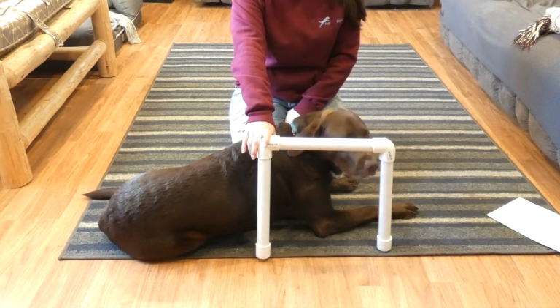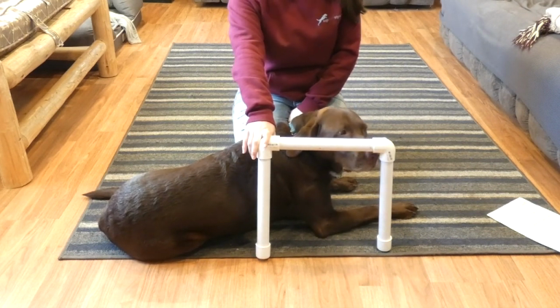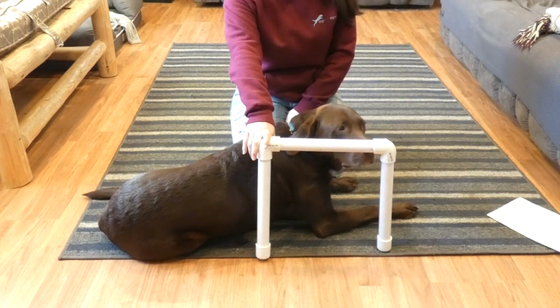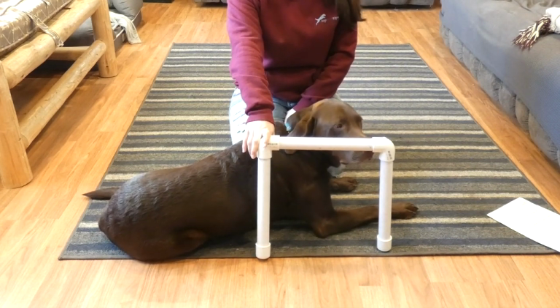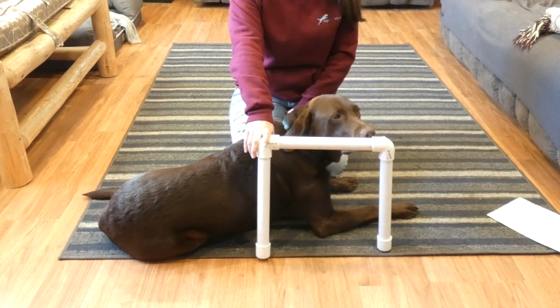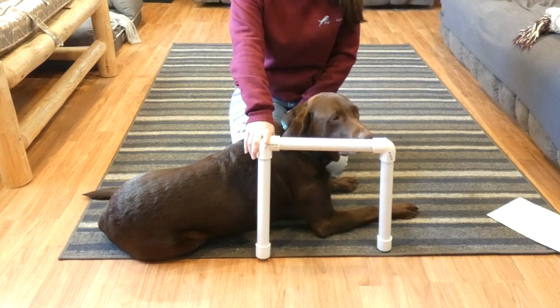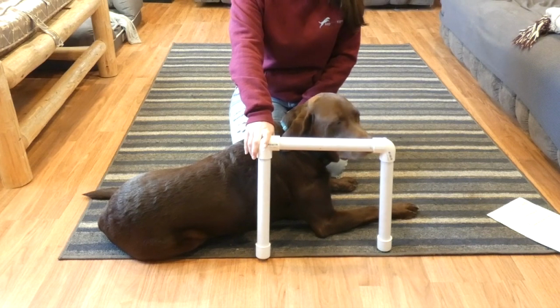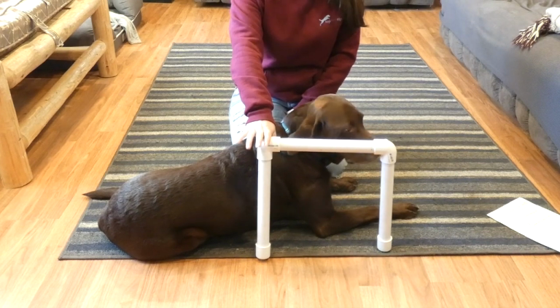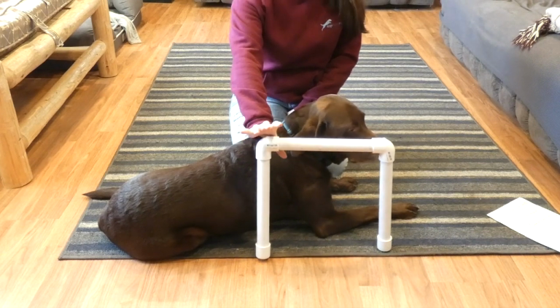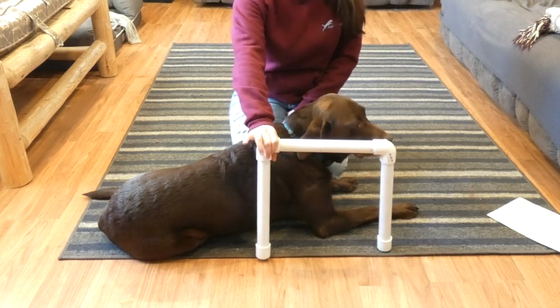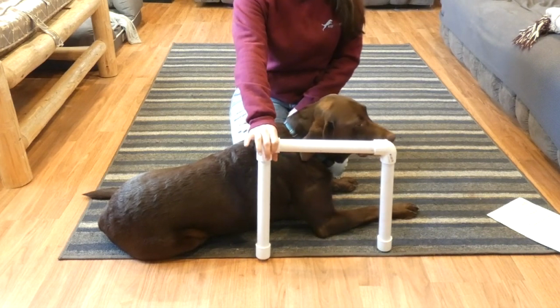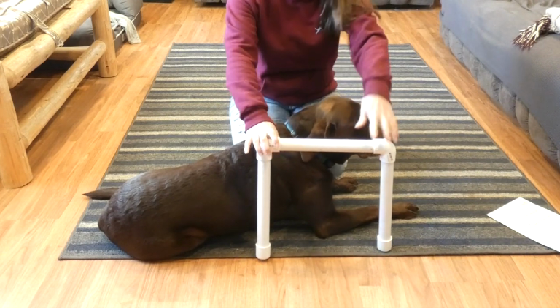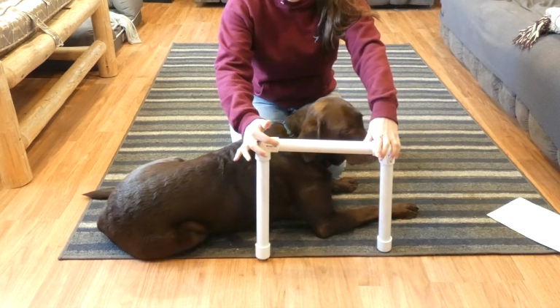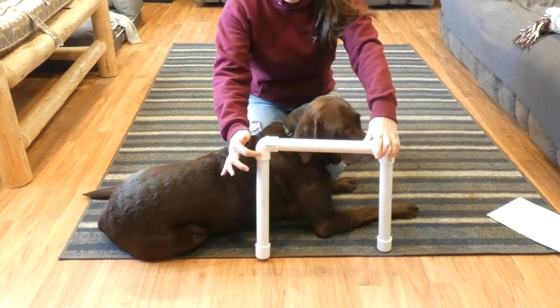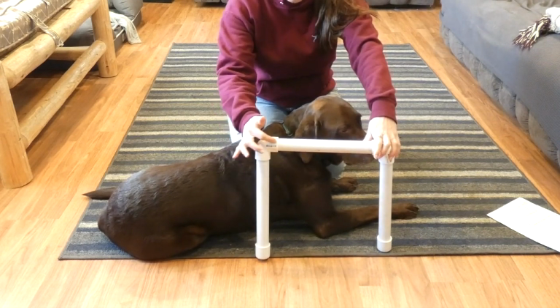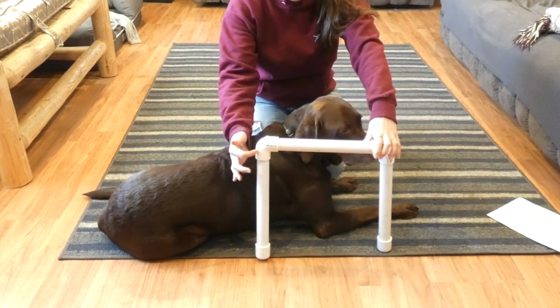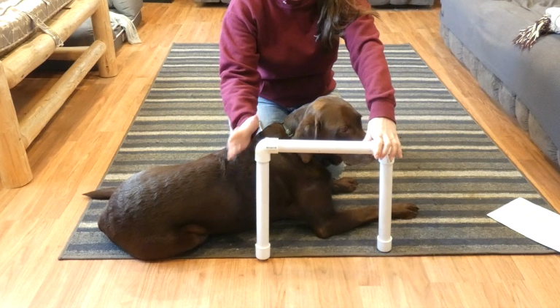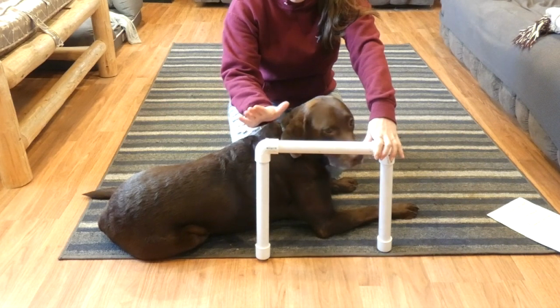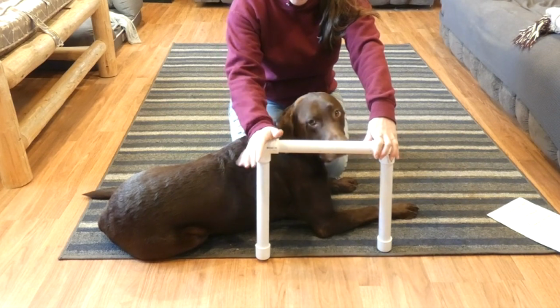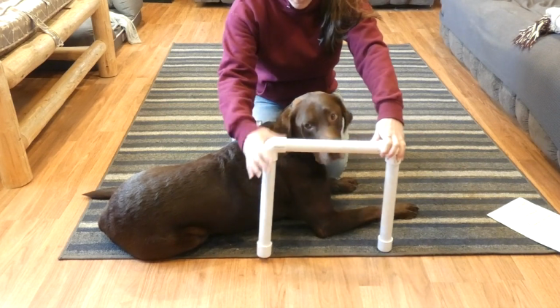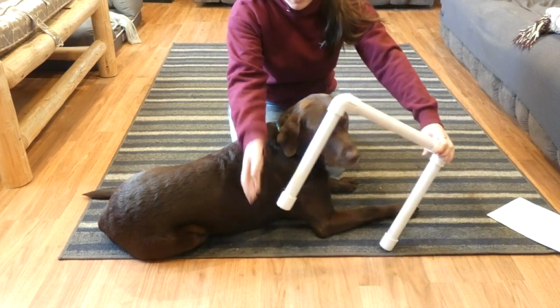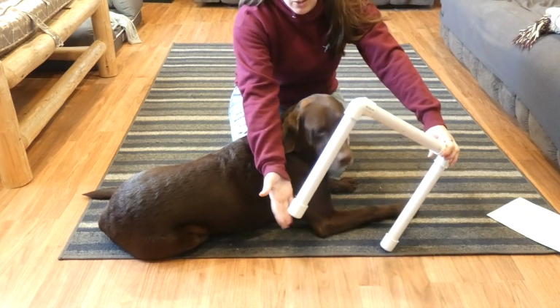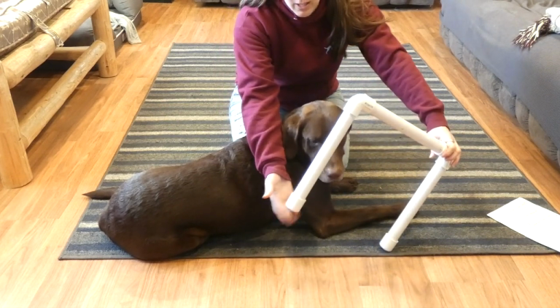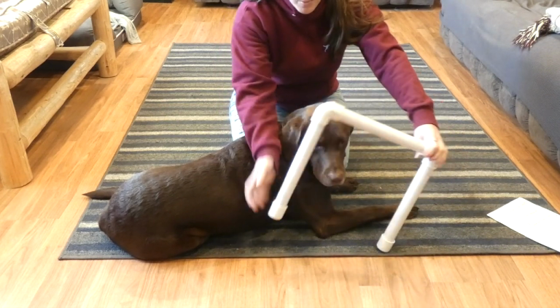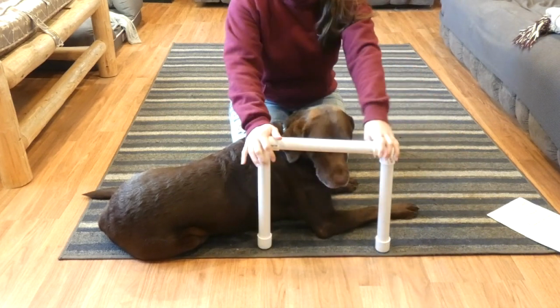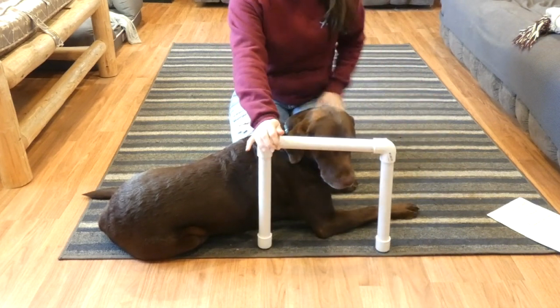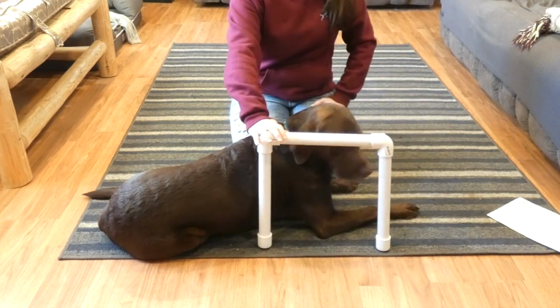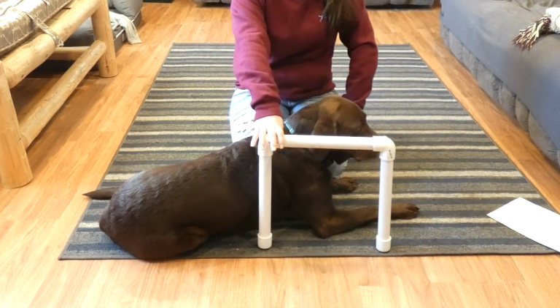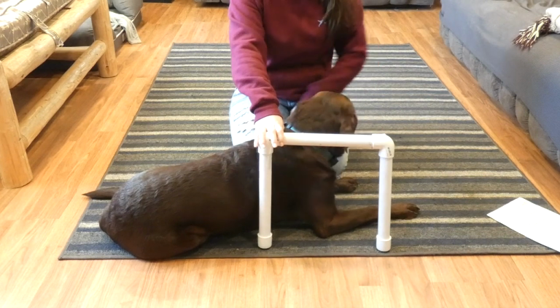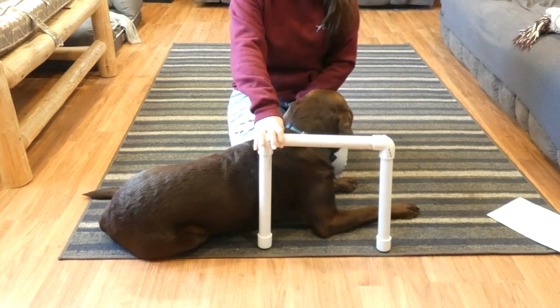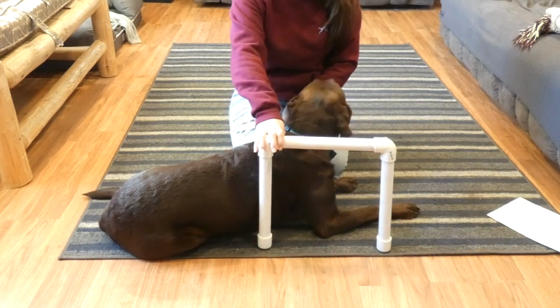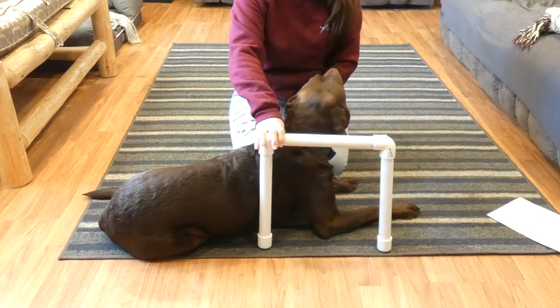Obviously a bigger dog is going to need bigger, stronger piping. You're also going to need a saw to cut the piping, and you're going to need fittings like these. These ones are called elbows and these are called caps, and you're going to need the fittings to put it all together.